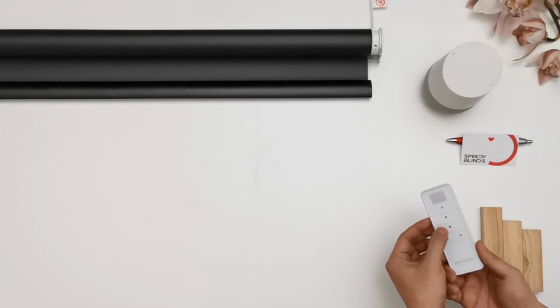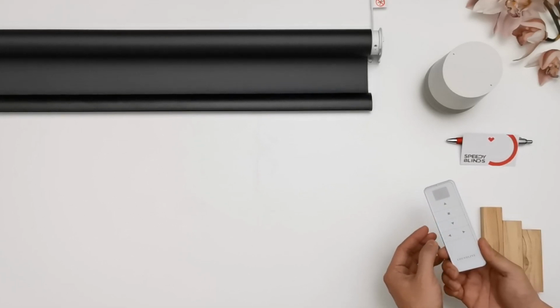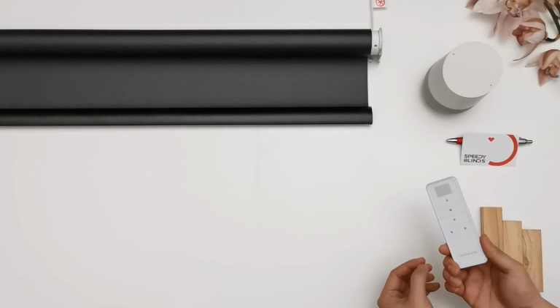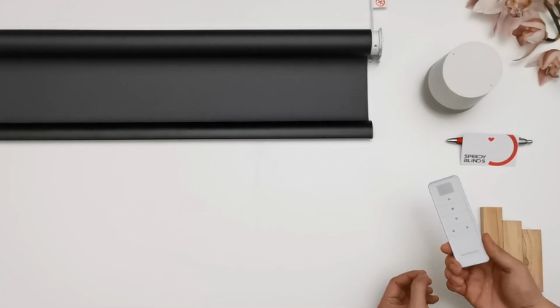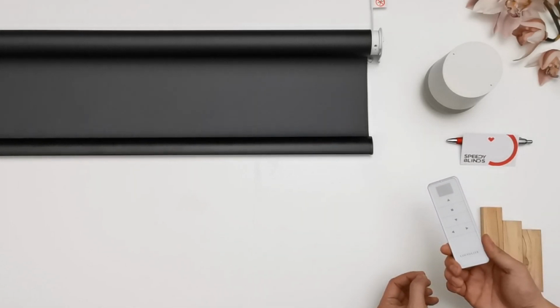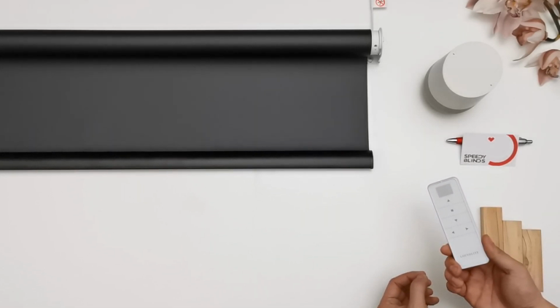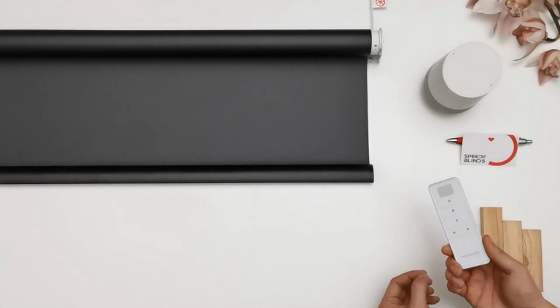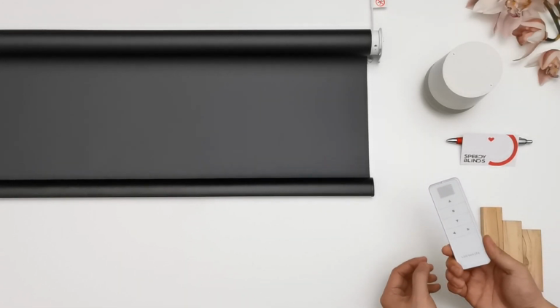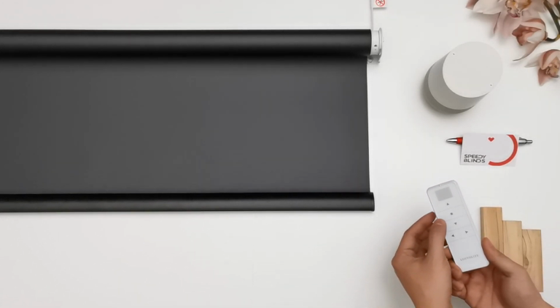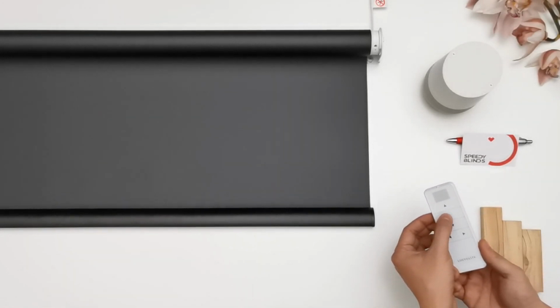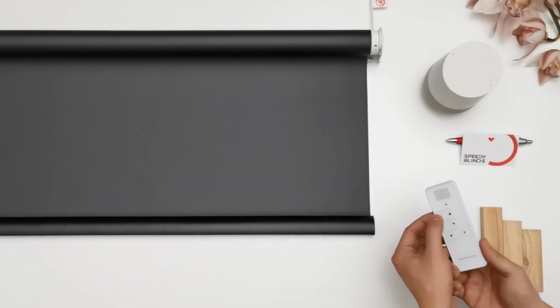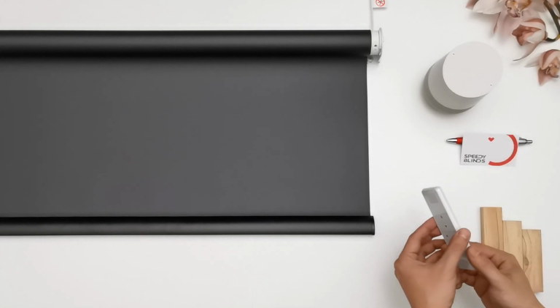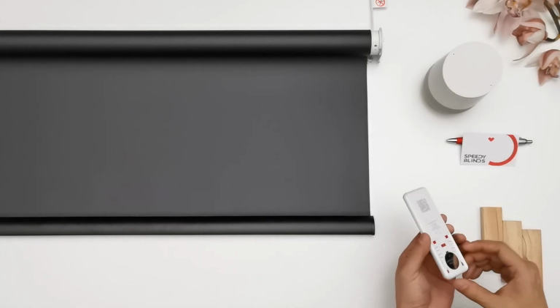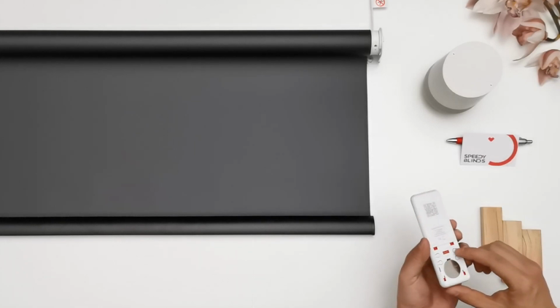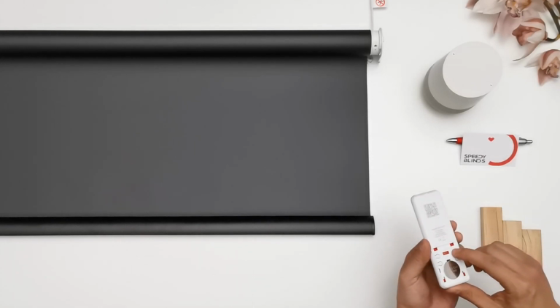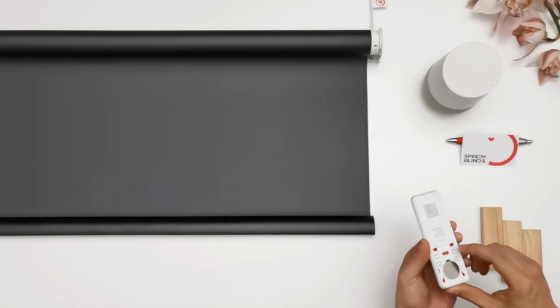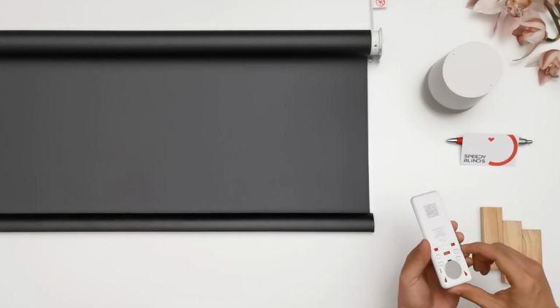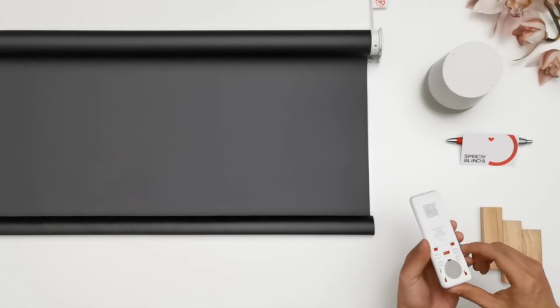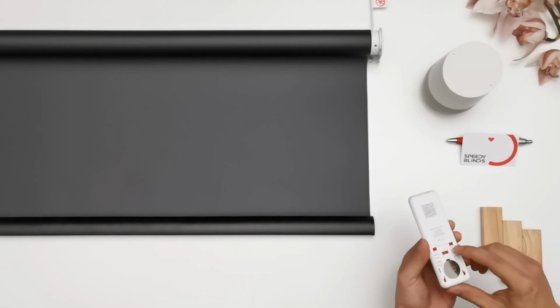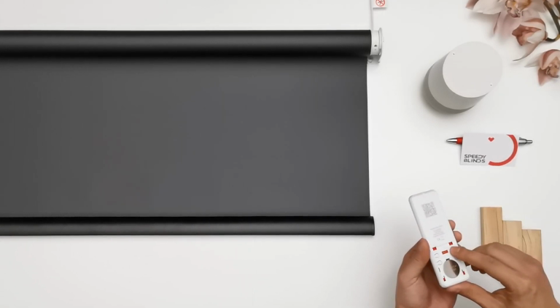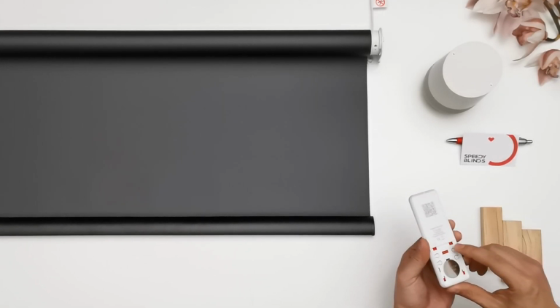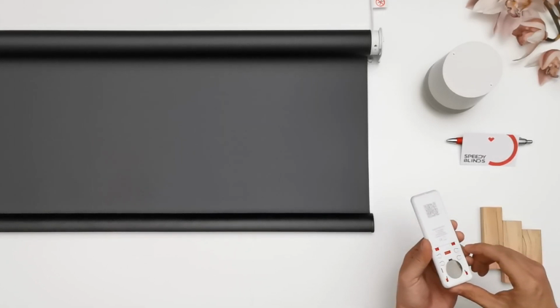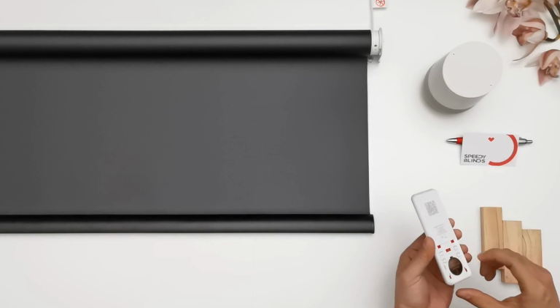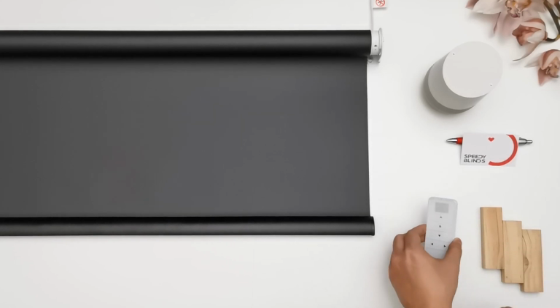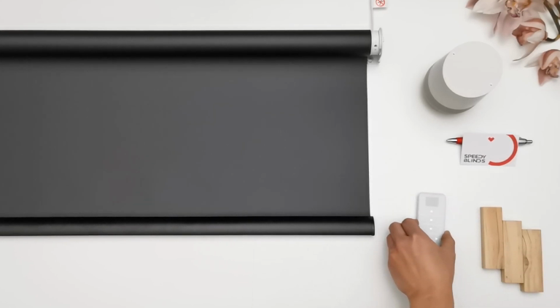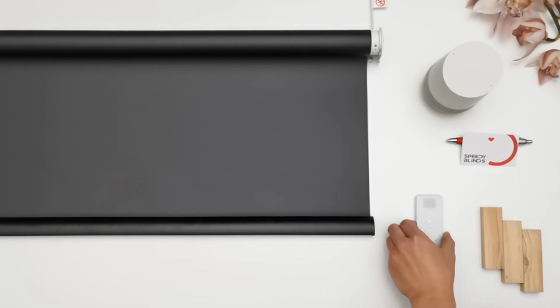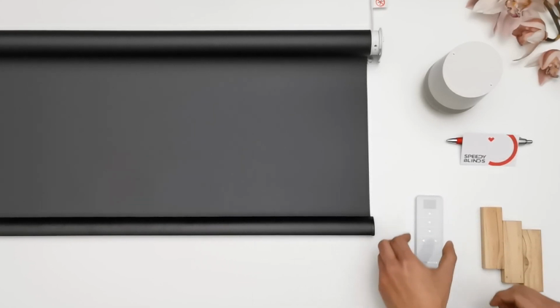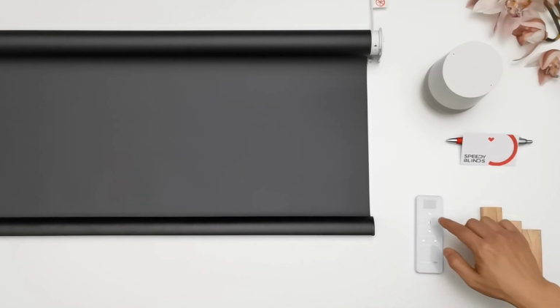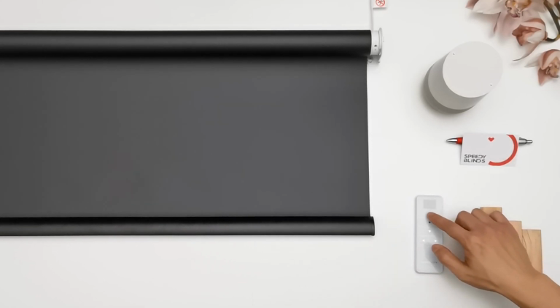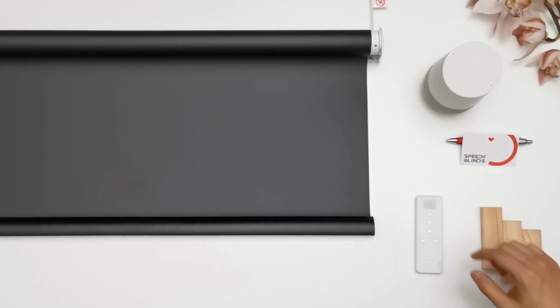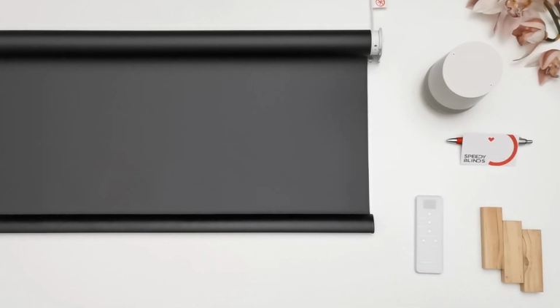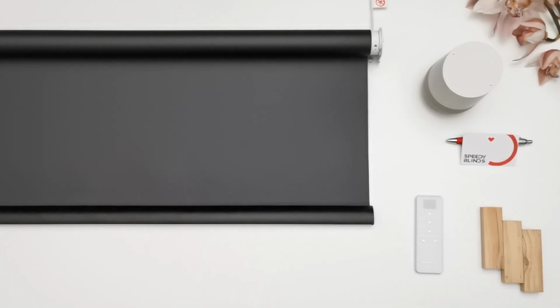Hold down for continuous travel and tap down for incremental travel. Press set on the remote until you get a response. Press set again on the remote until you get a response. Both limits are now set.